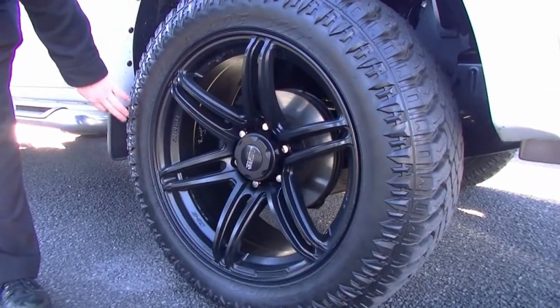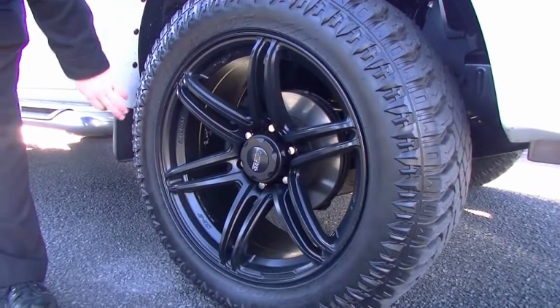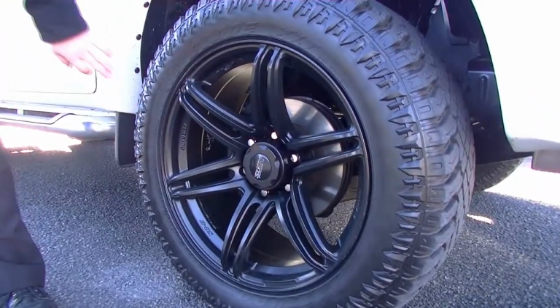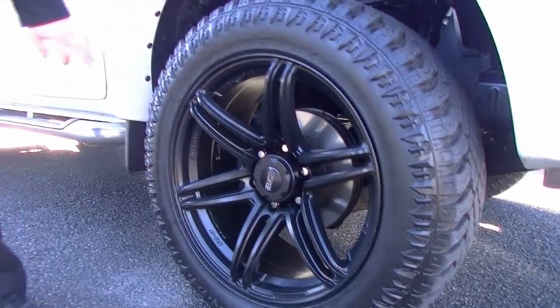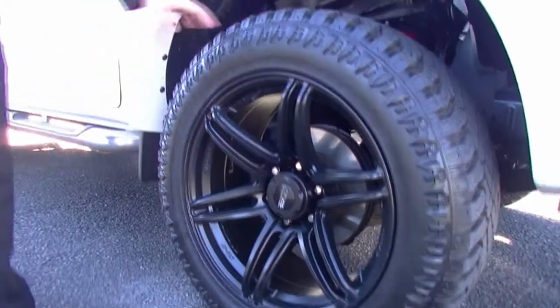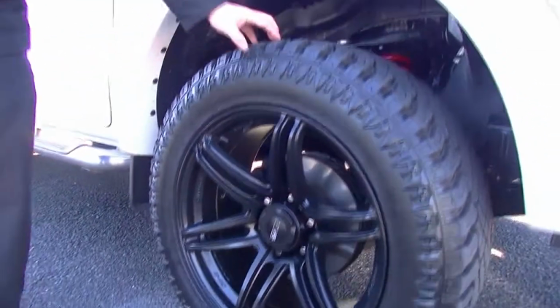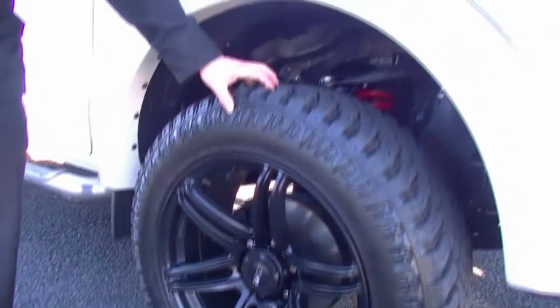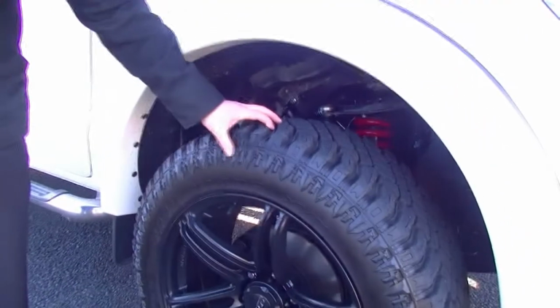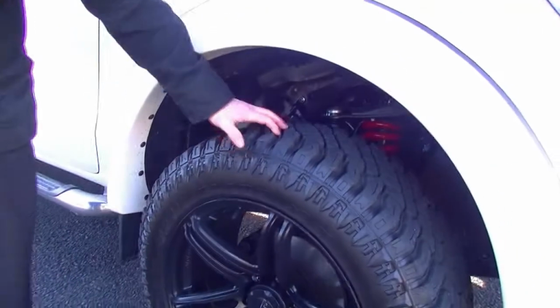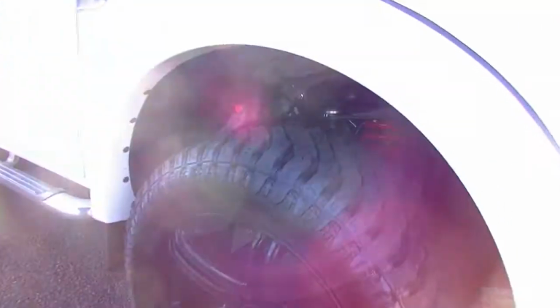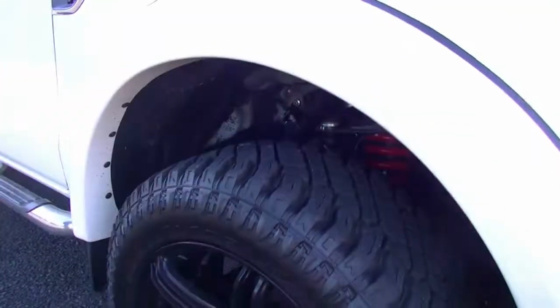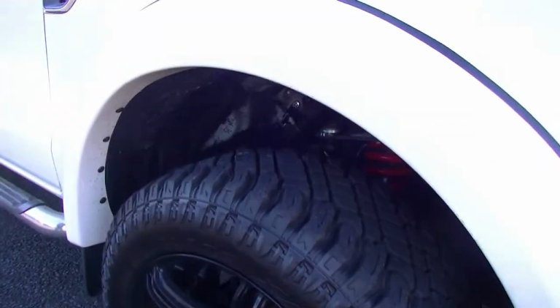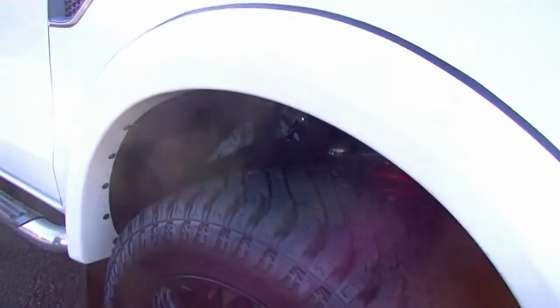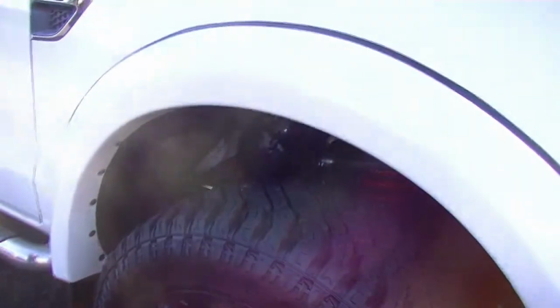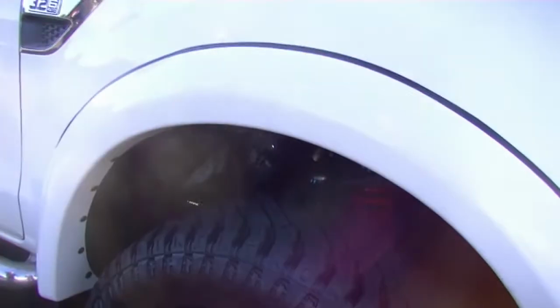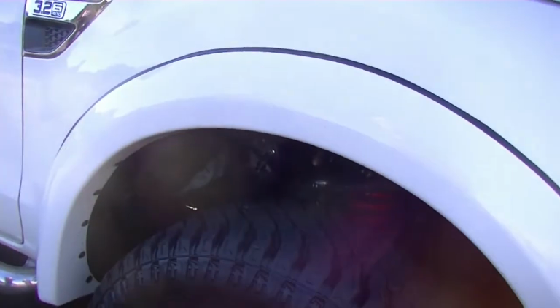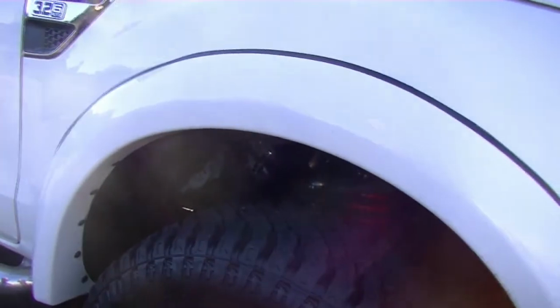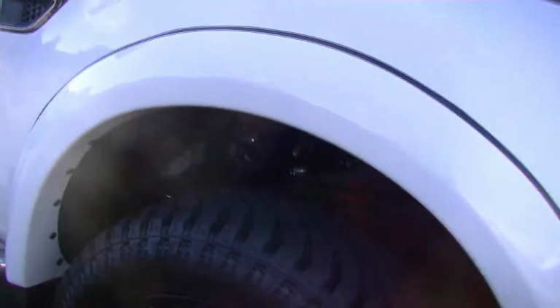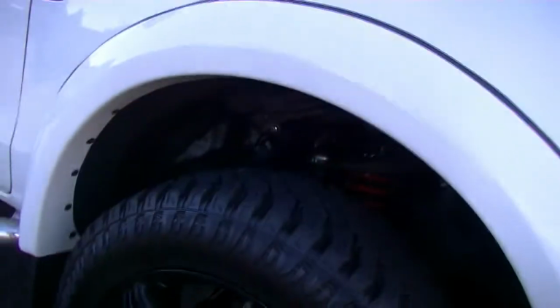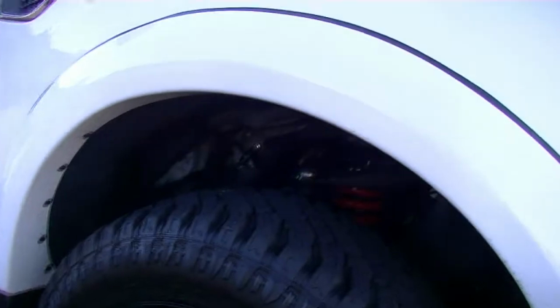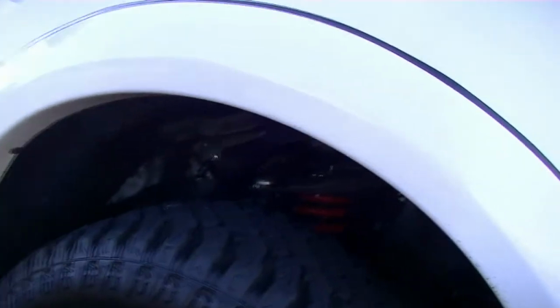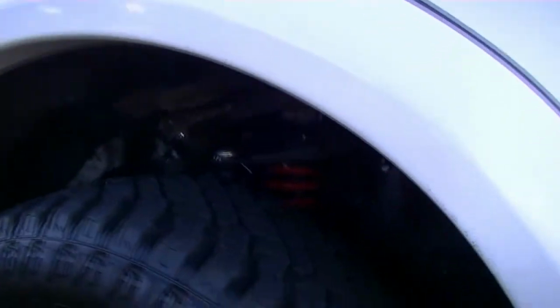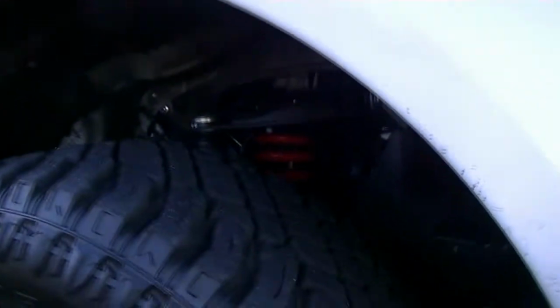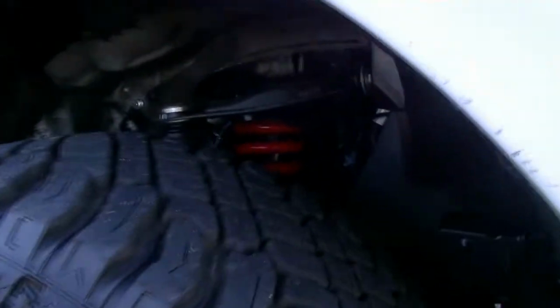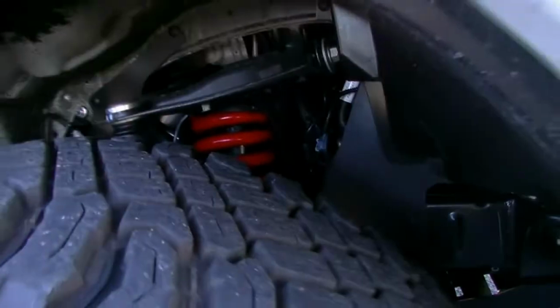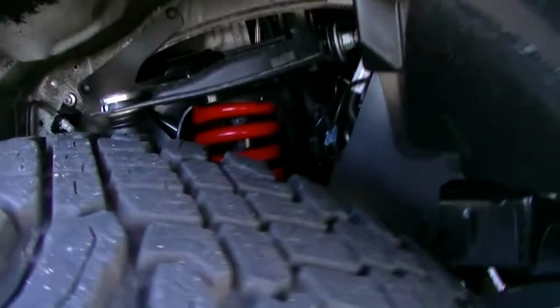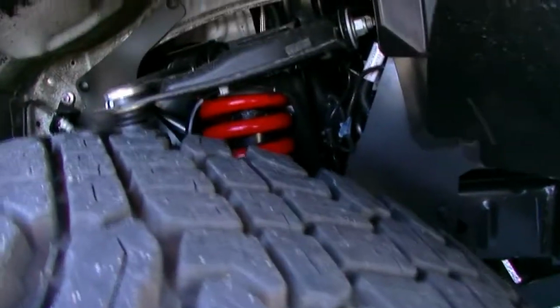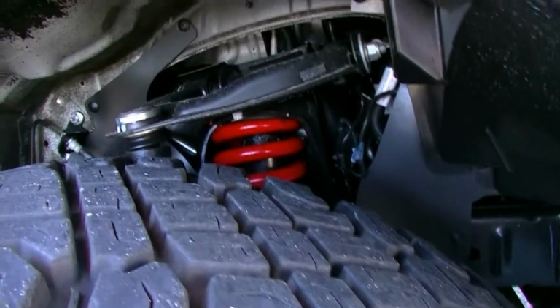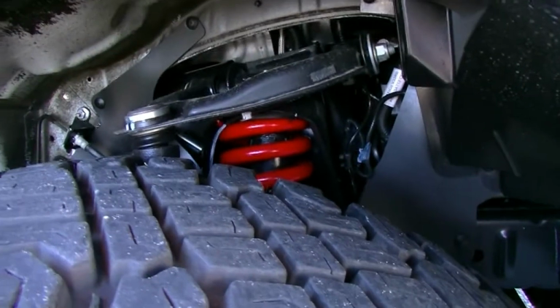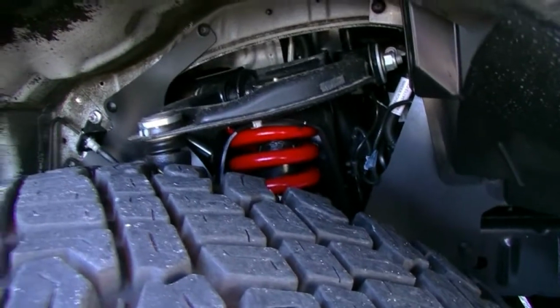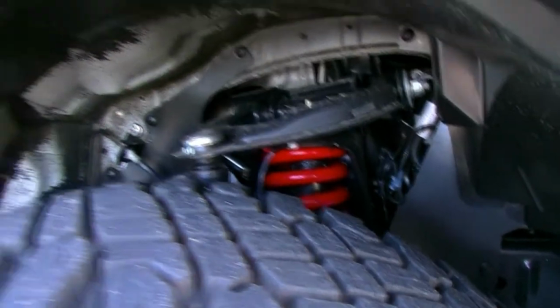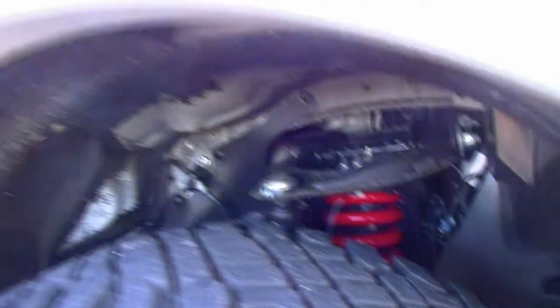20-inch rims with some all-terrain tyres on there, which are really good. Now this car looks like it's had a 2-inch lift kit too, so you can see the changed springs in the front there. Really, really good.